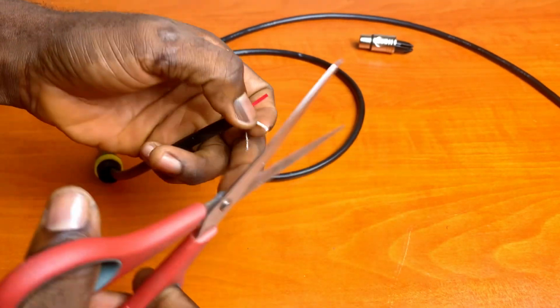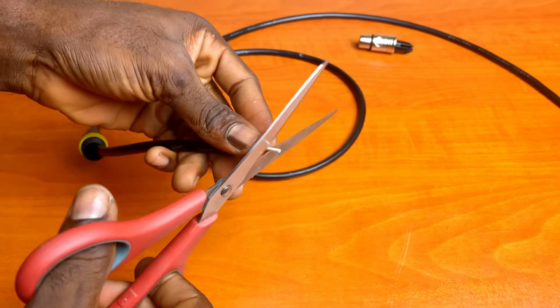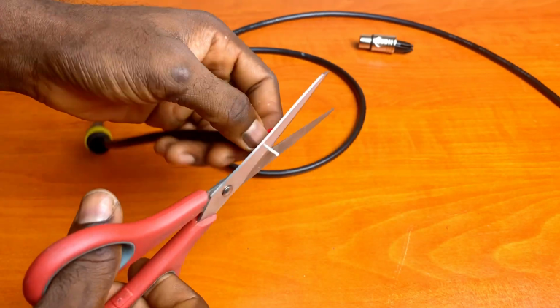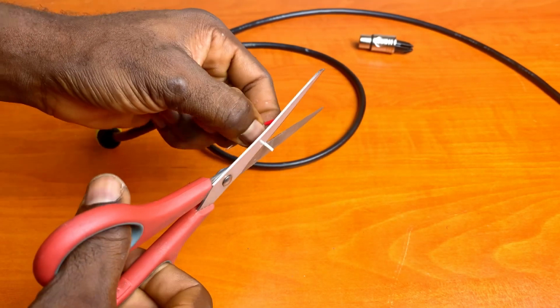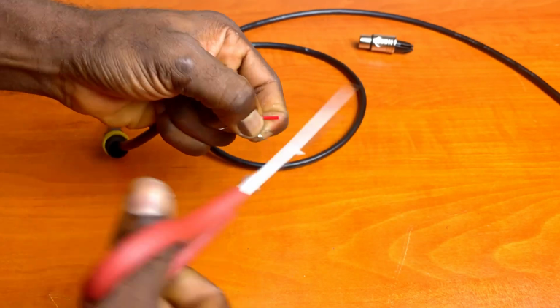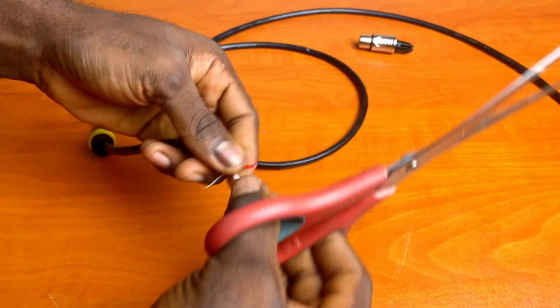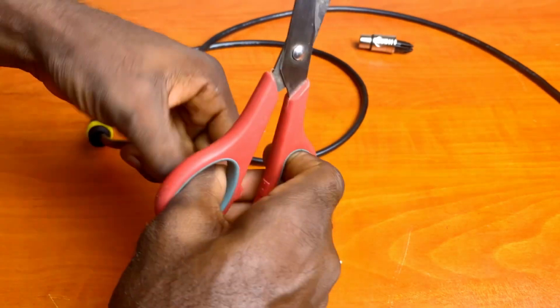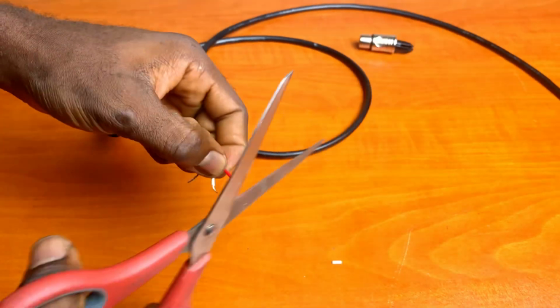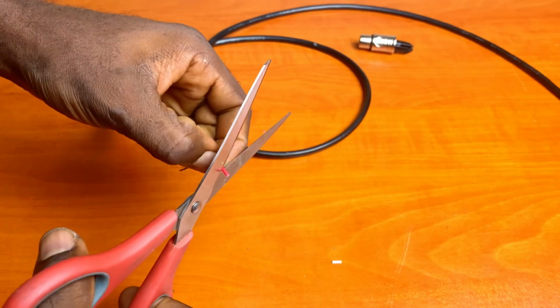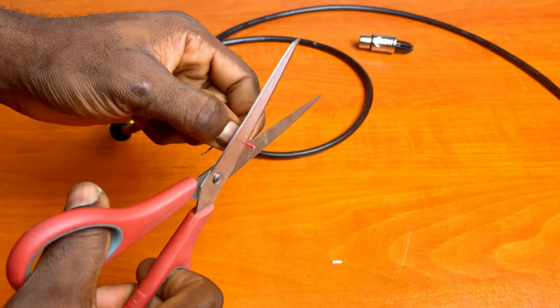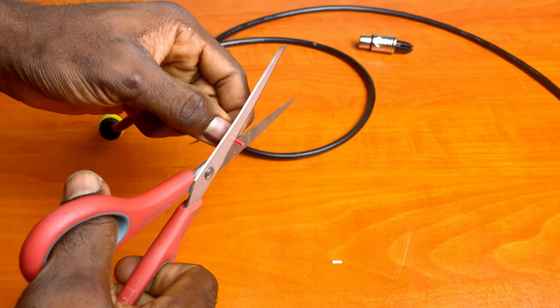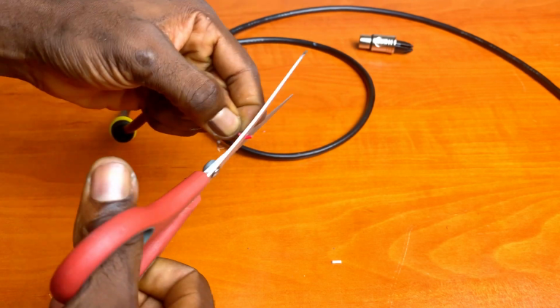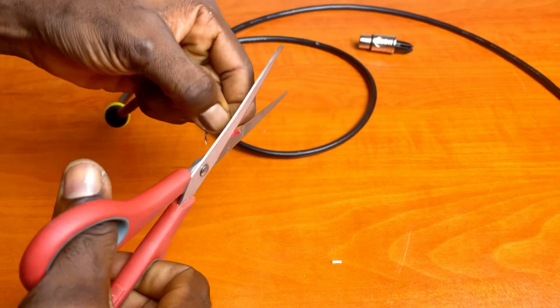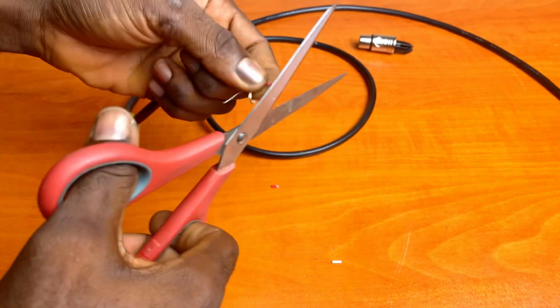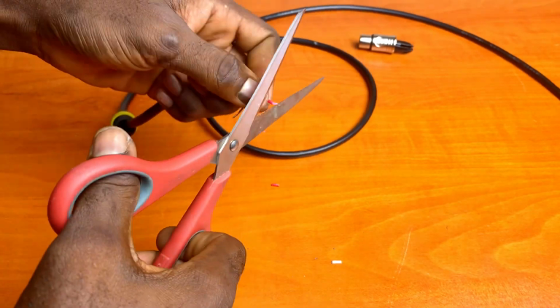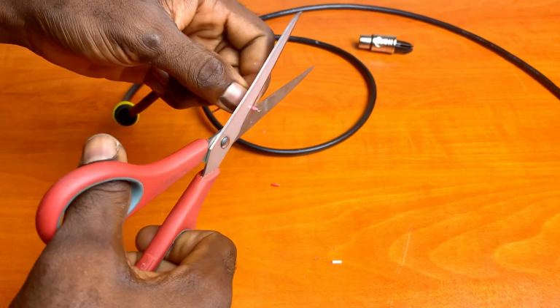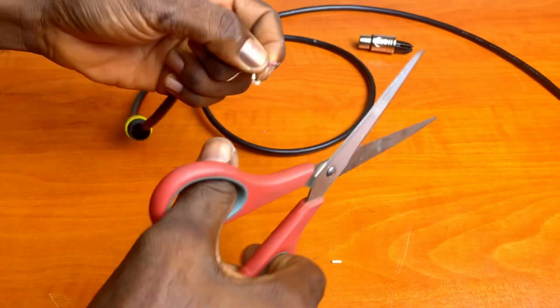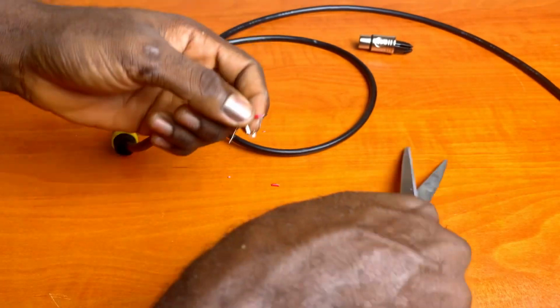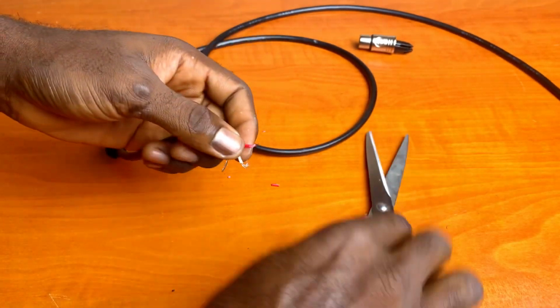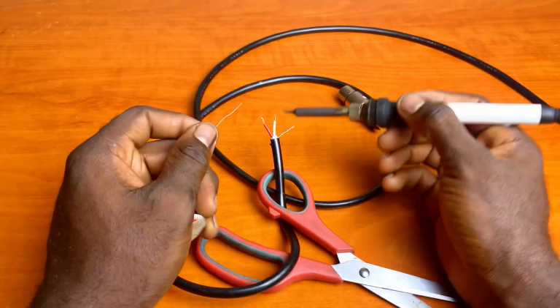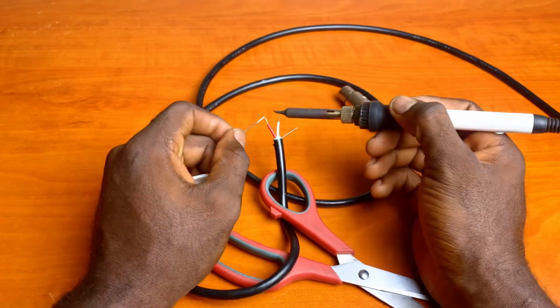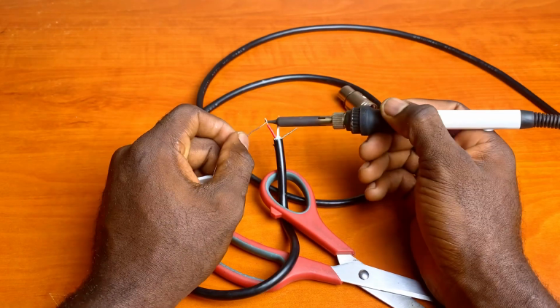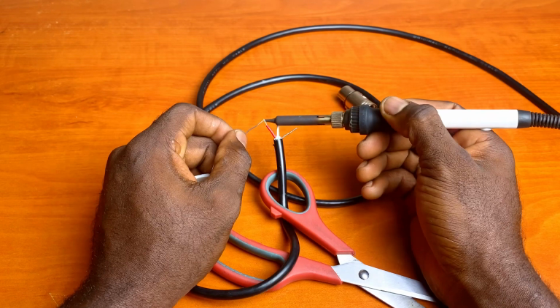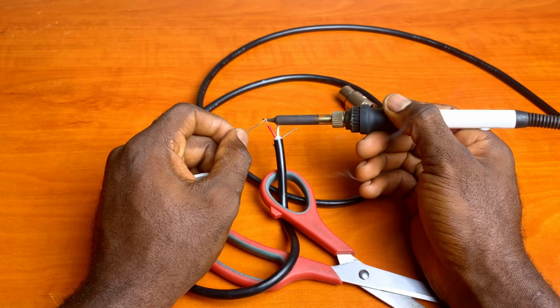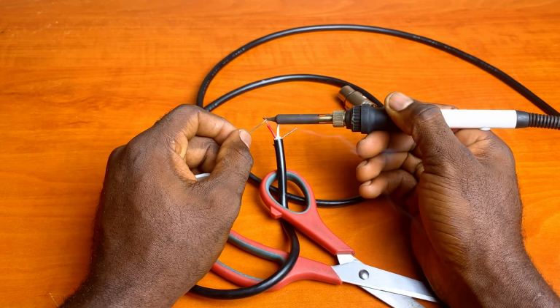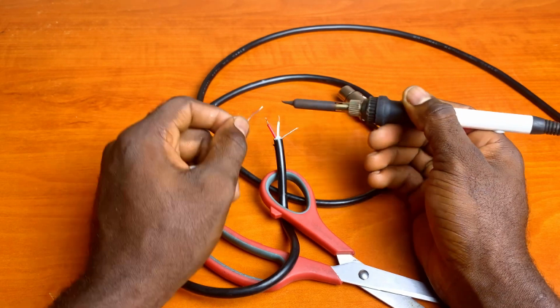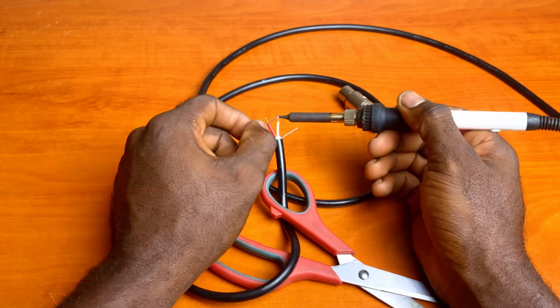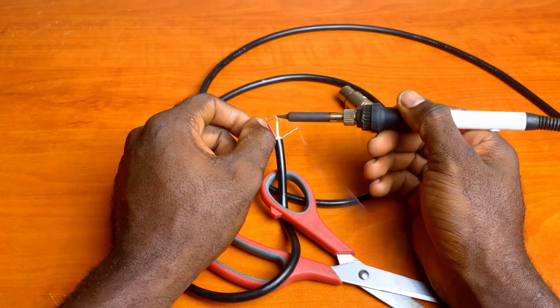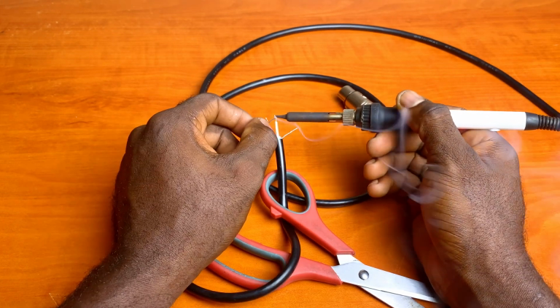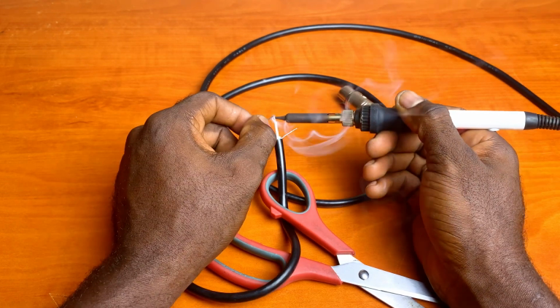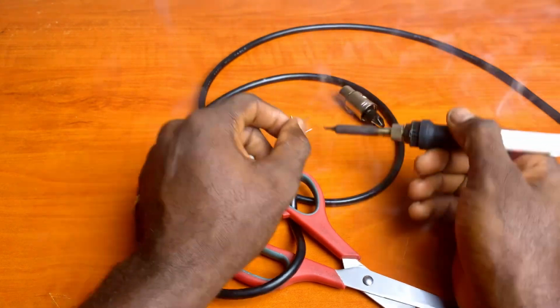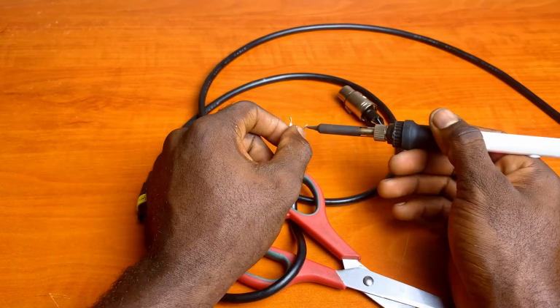Strip the red and white signal wires back about half a centimeter. The final step to preparing the cable is to tin the wires. This is done by melting solder into them.